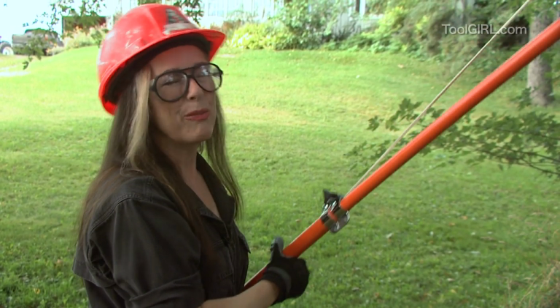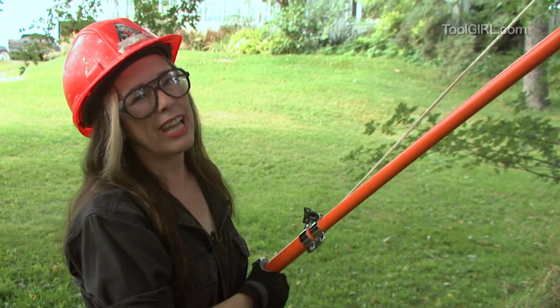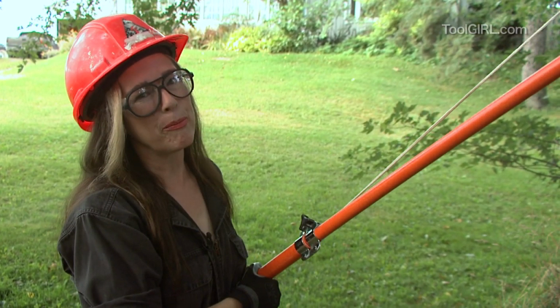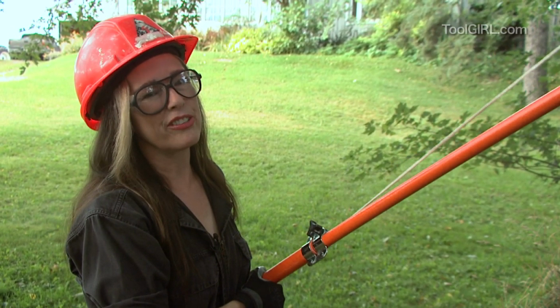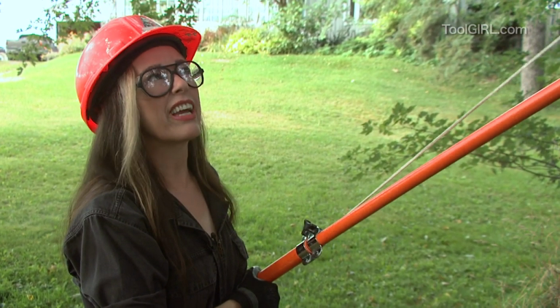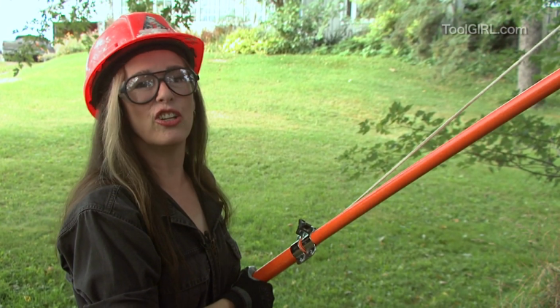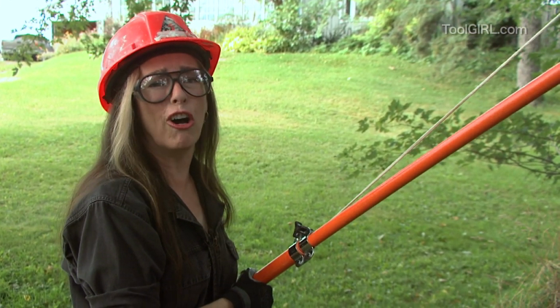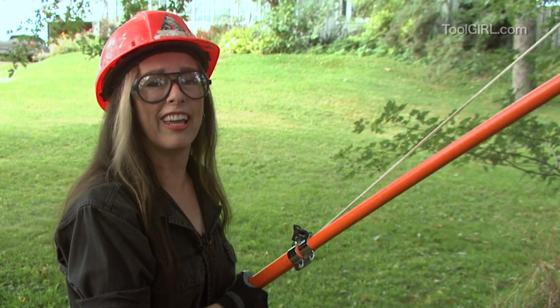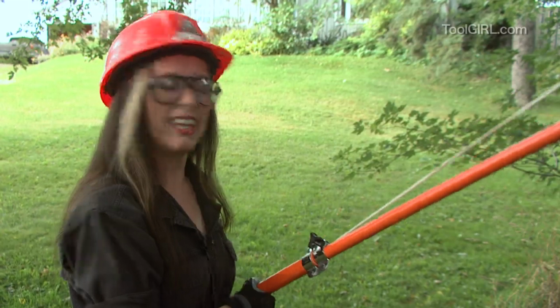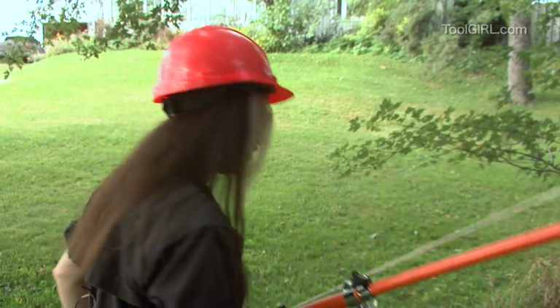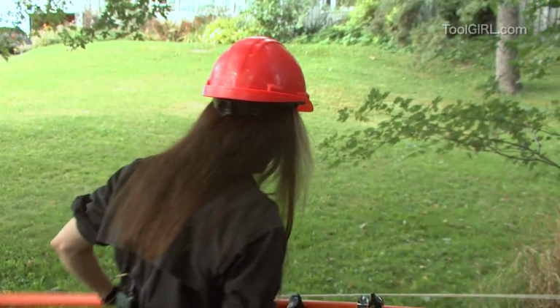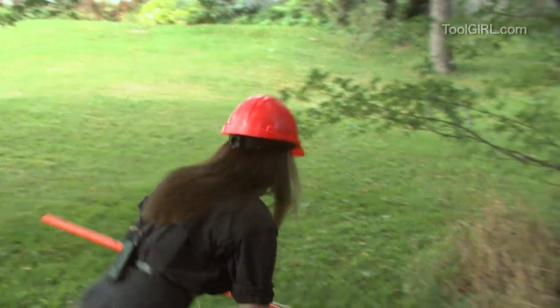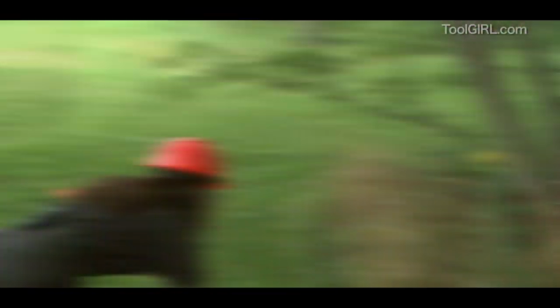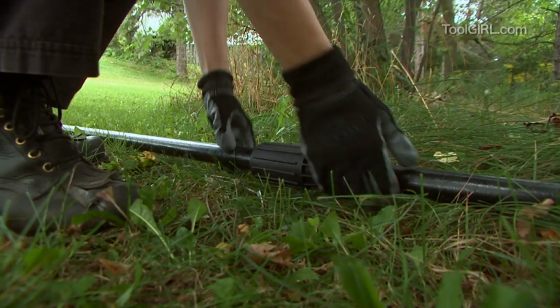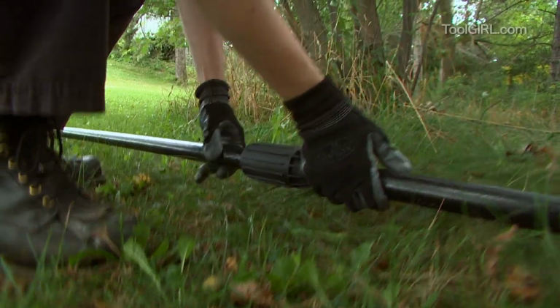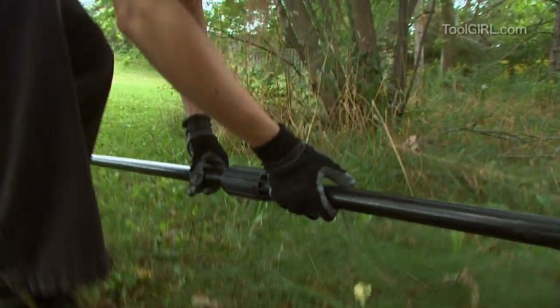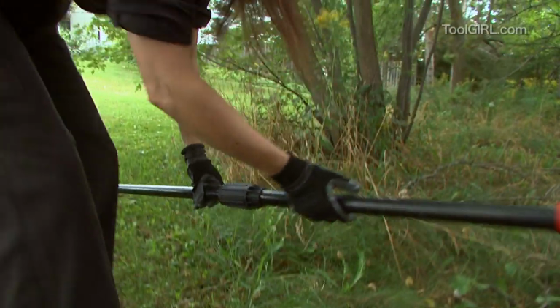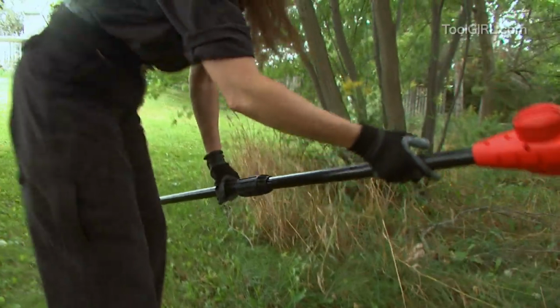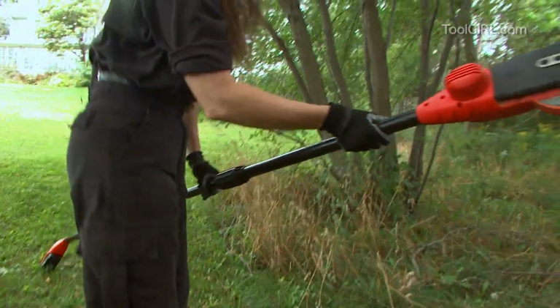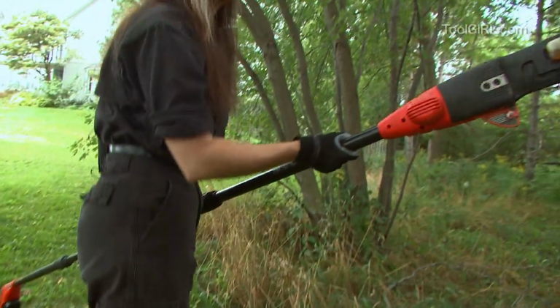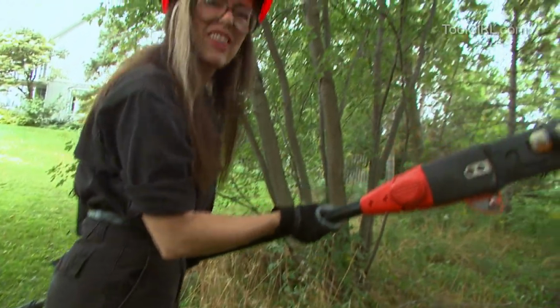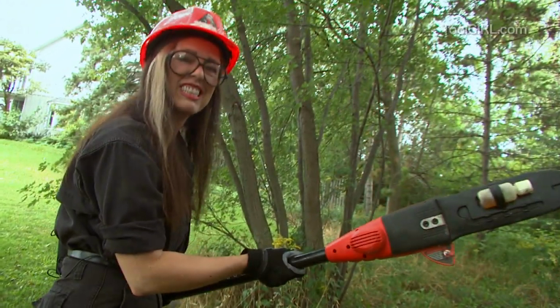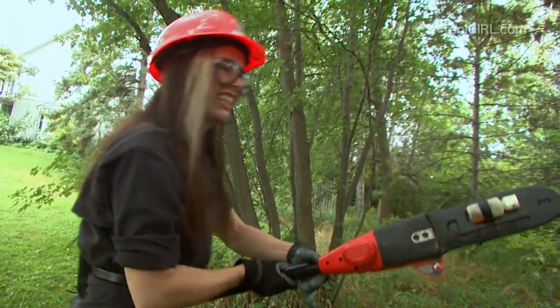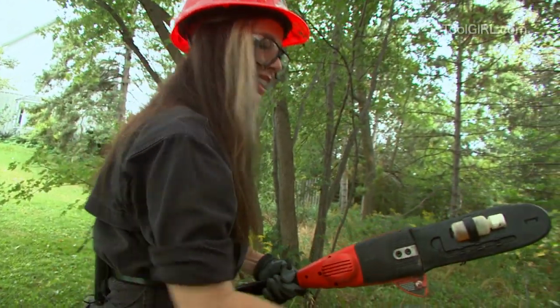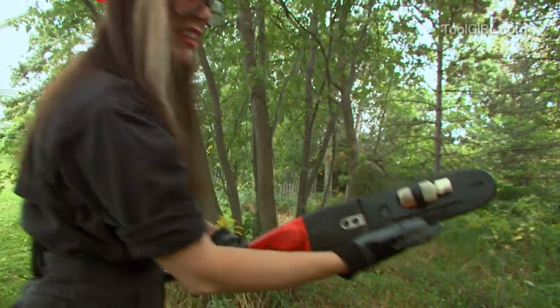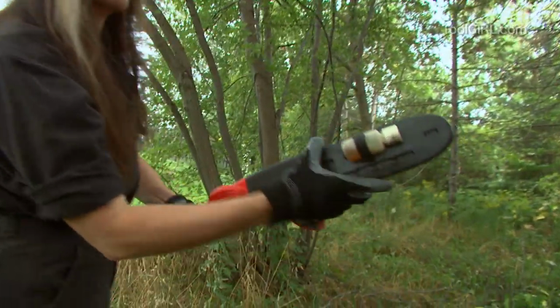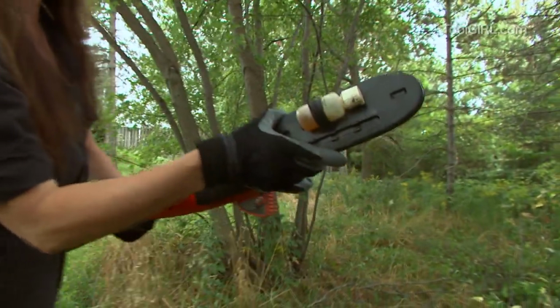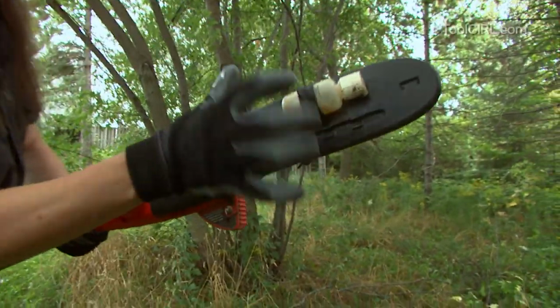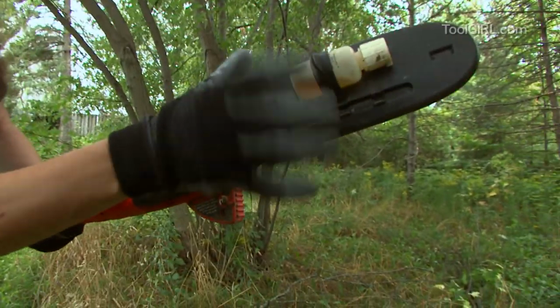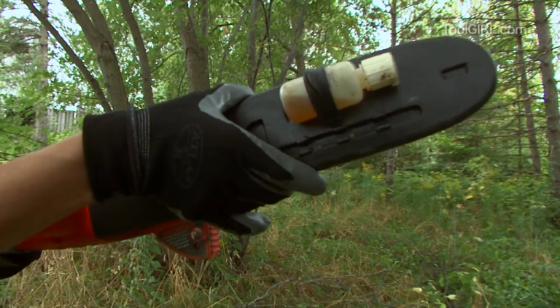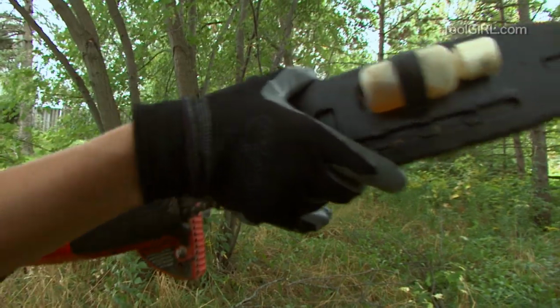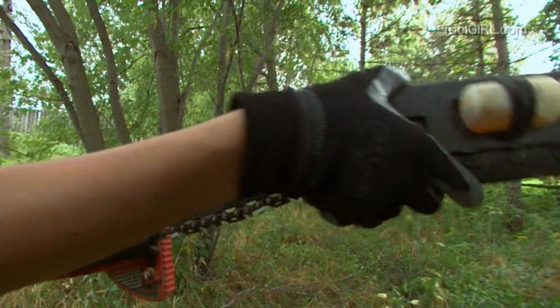But if you don't have the upper body strength for that kind of effort, then I've got another option for you. This little unit is basically your chainsaw on a stick. See, the little cover comes off.